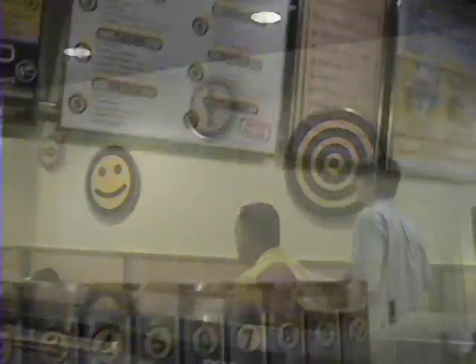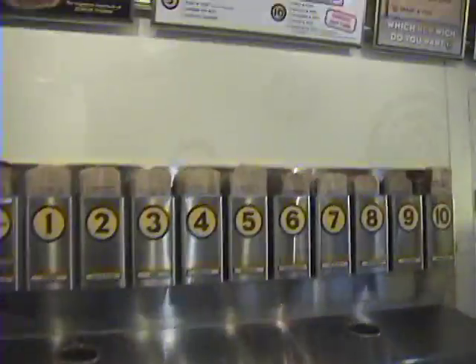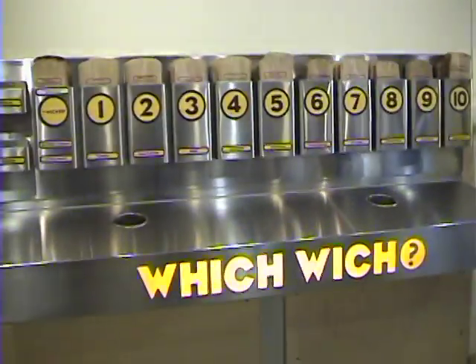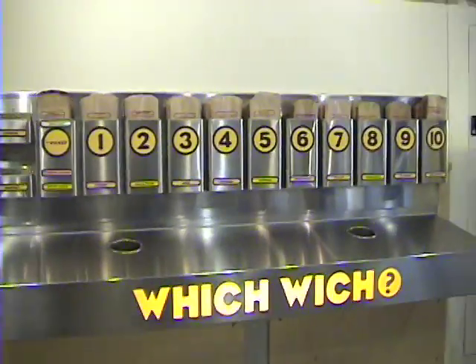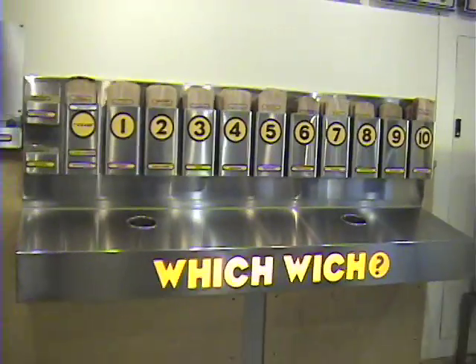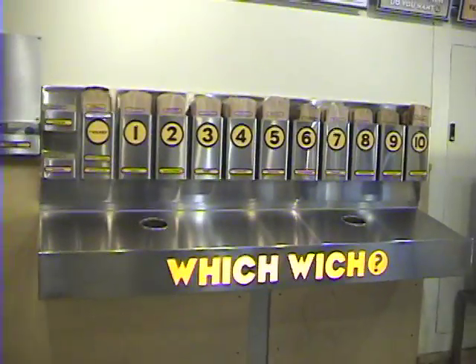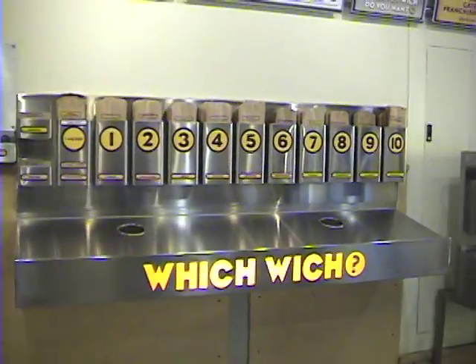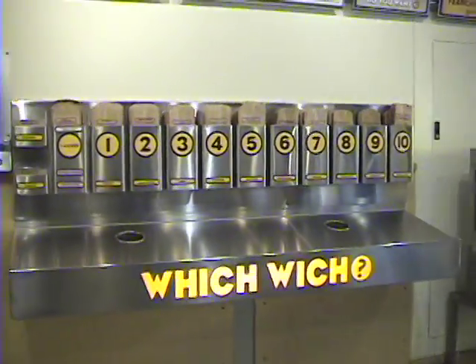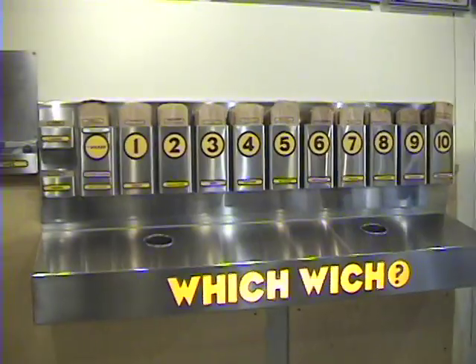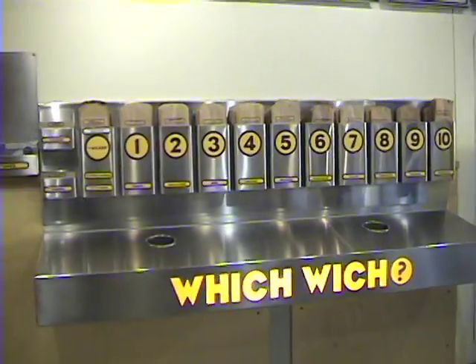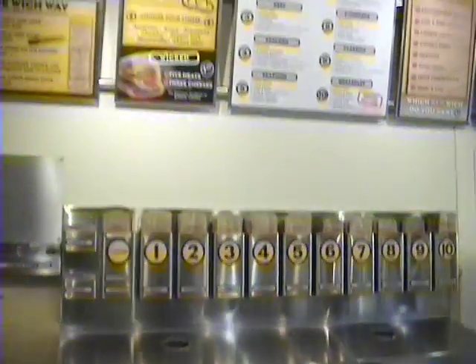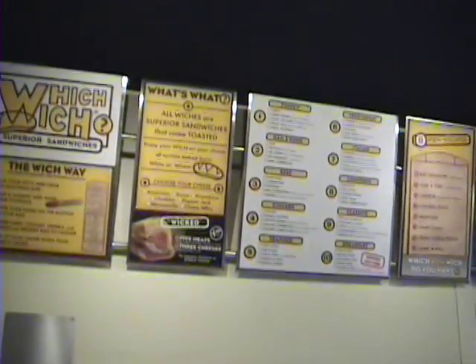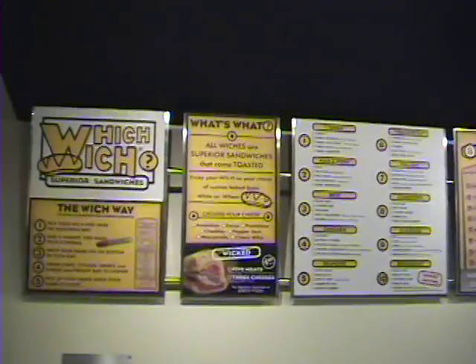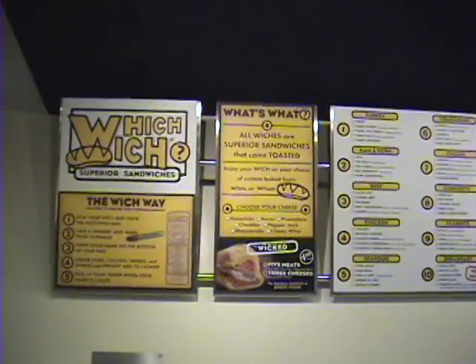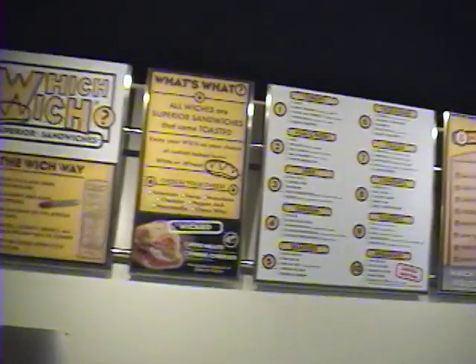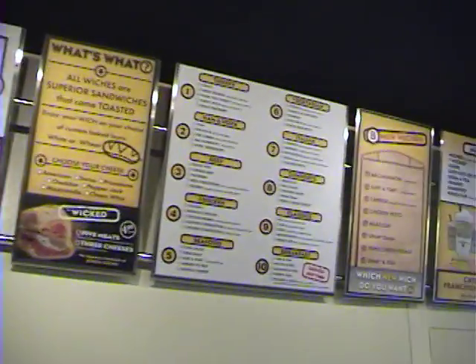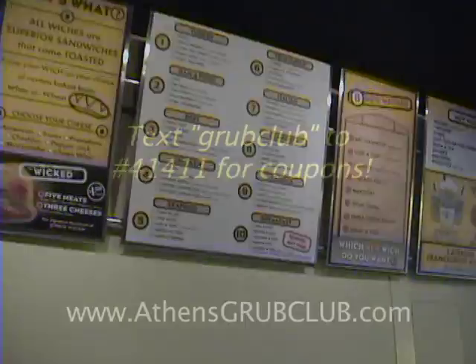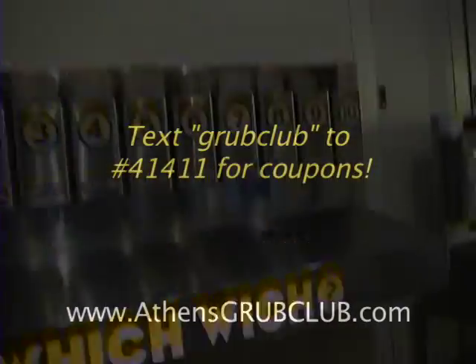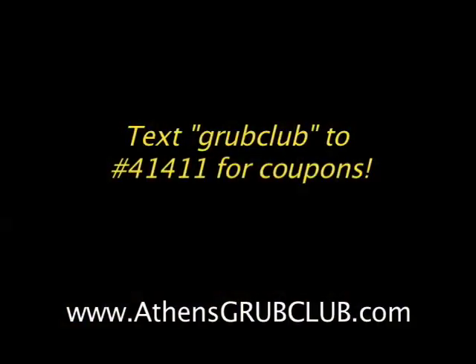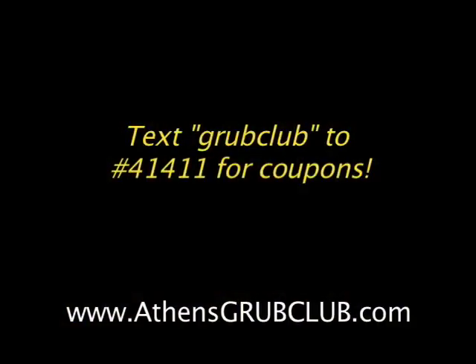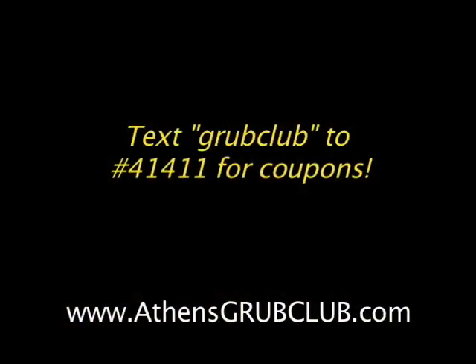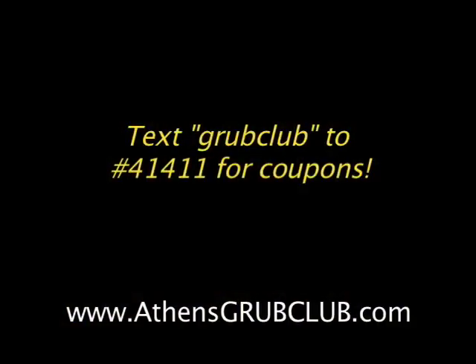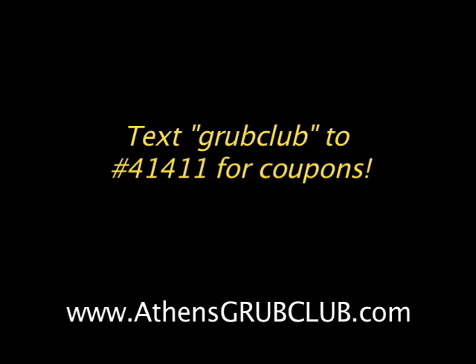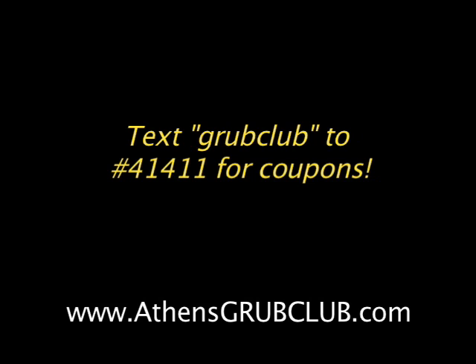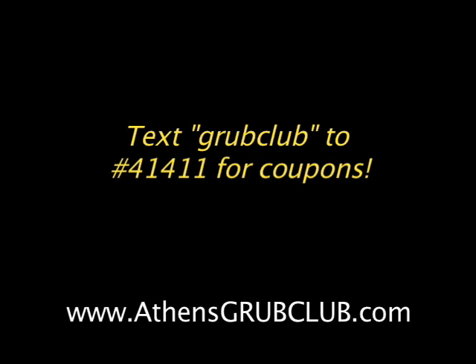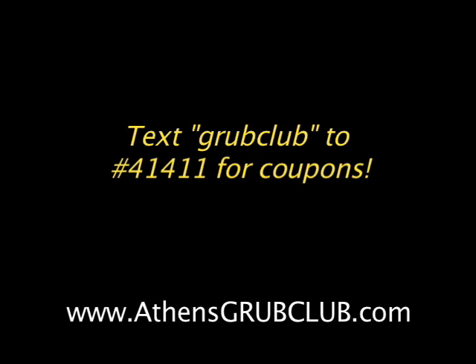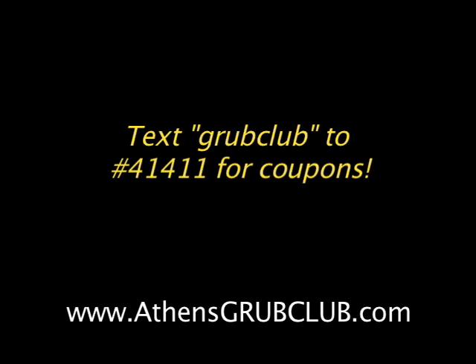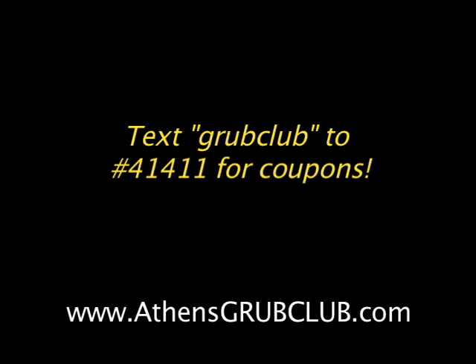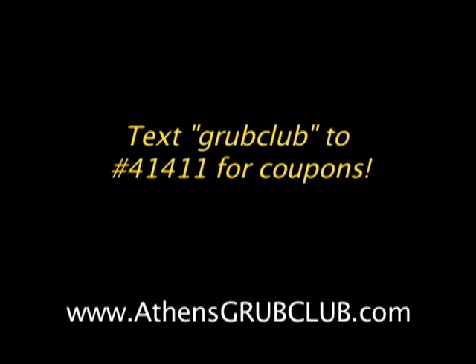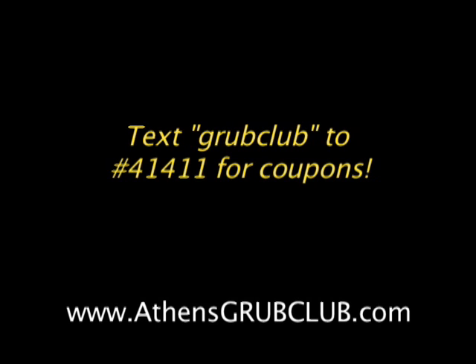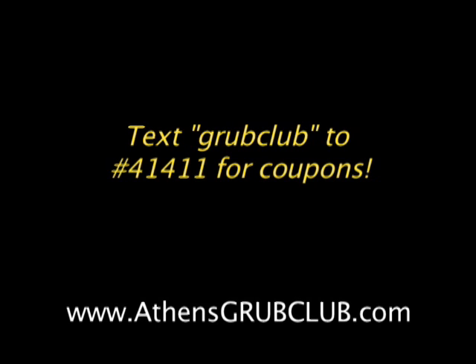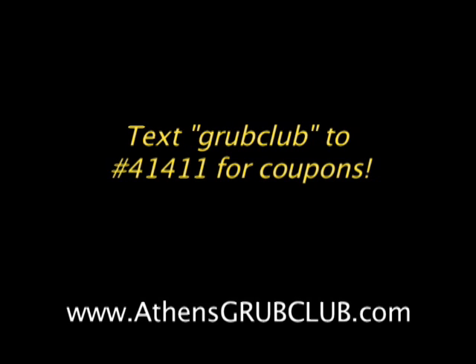All right, folks. Well, you heard the man. If you're looking for a quick bite in between classes, Which Wich may be just the spot. And don't forget to check out their full menu and coupons at AthensGrubClub.com, because downtown is more than just great drink specials.